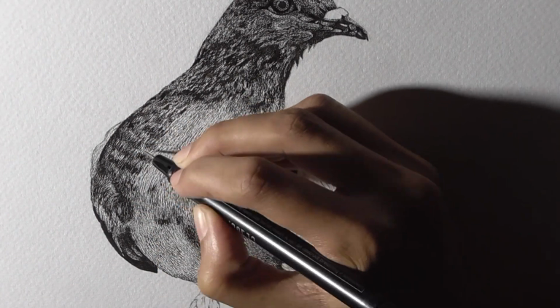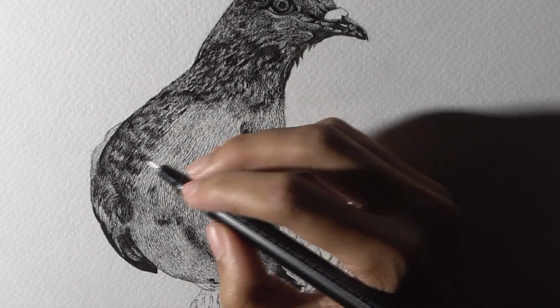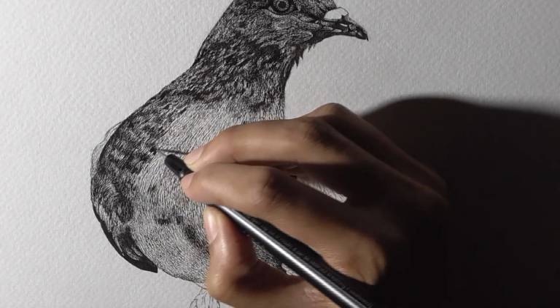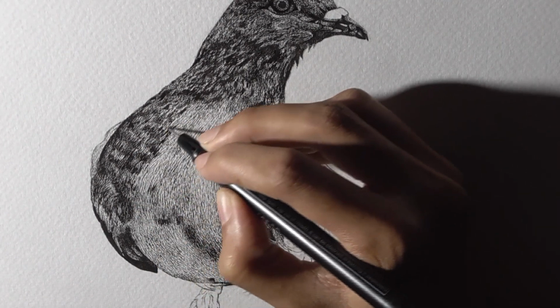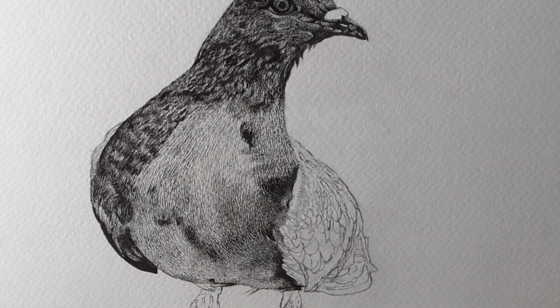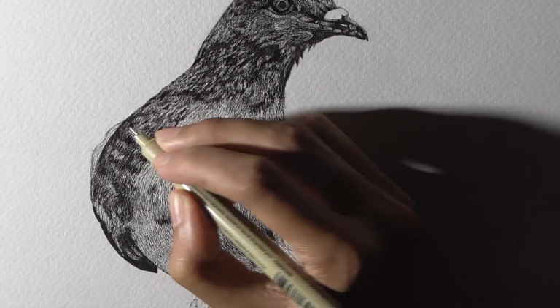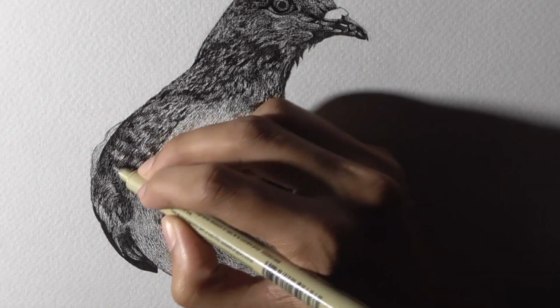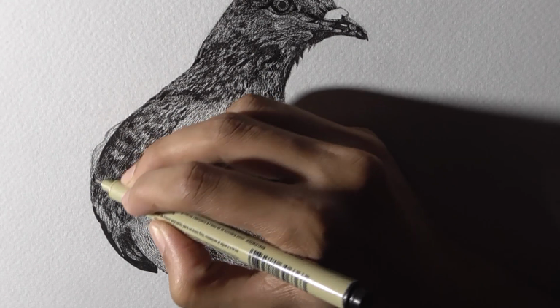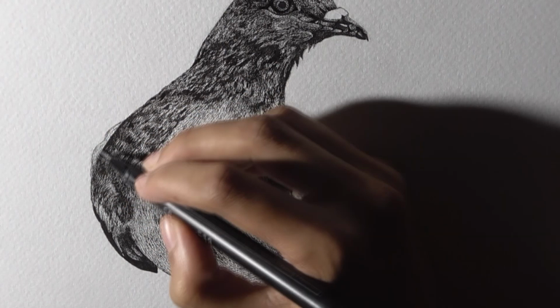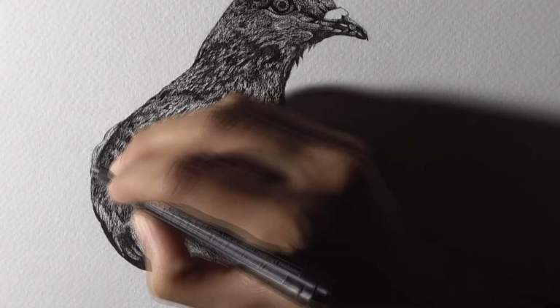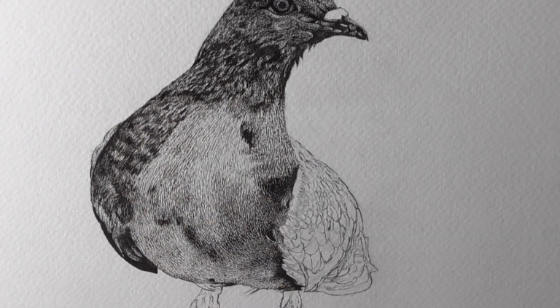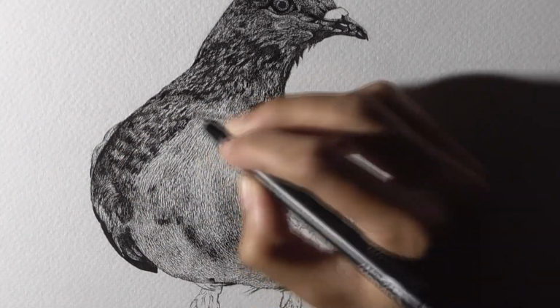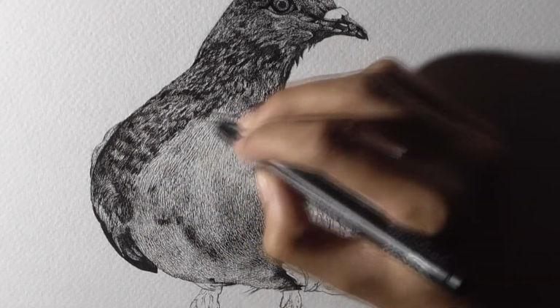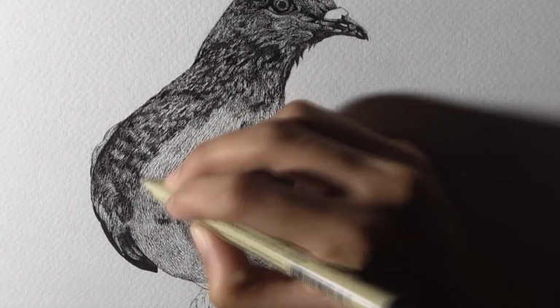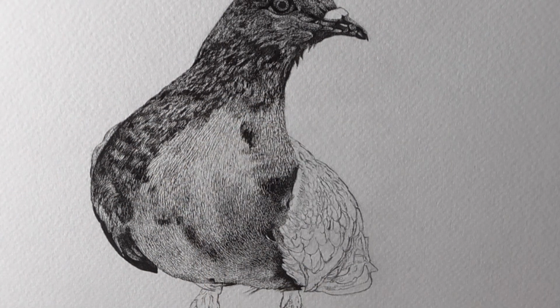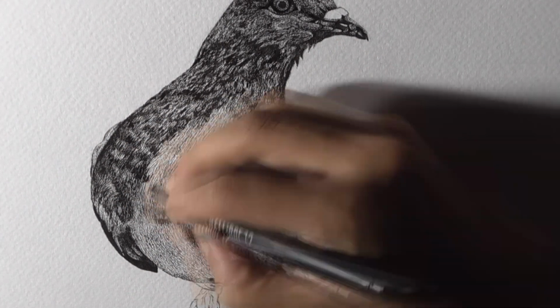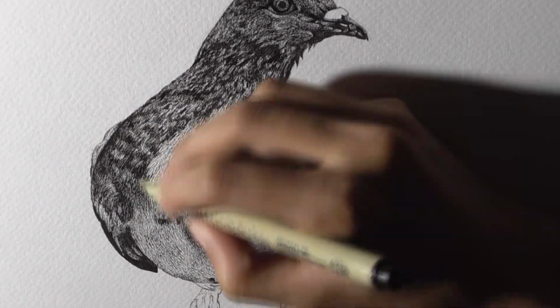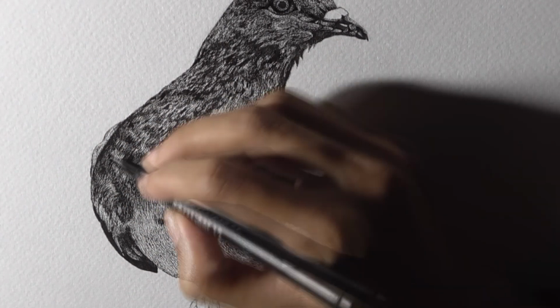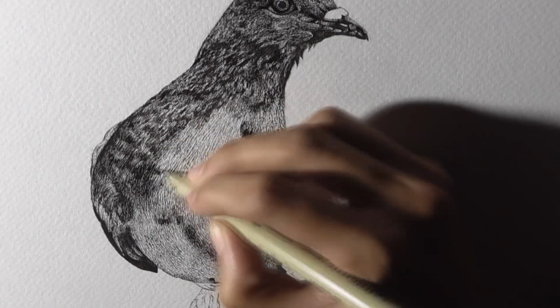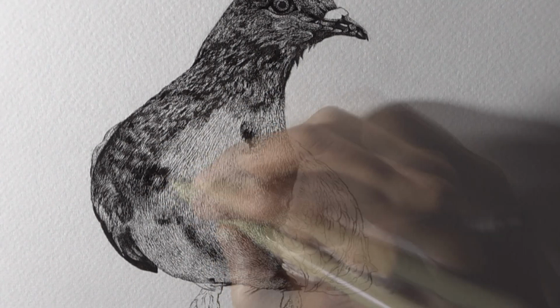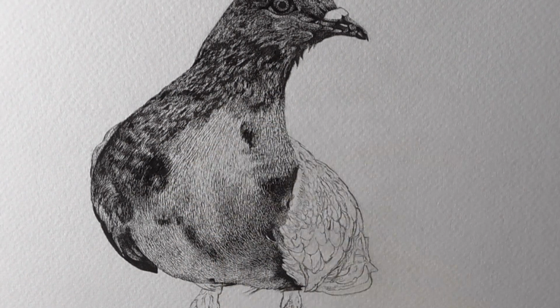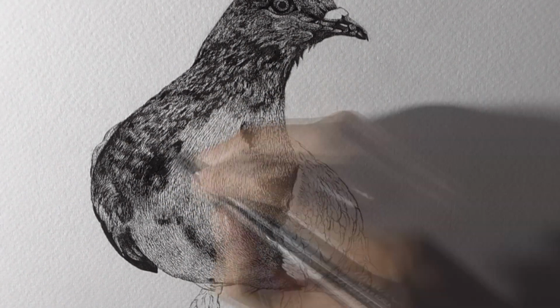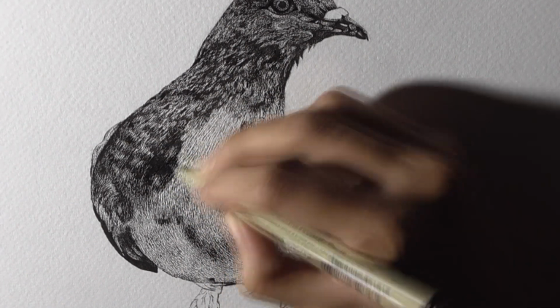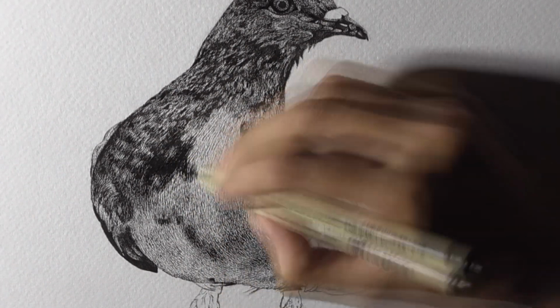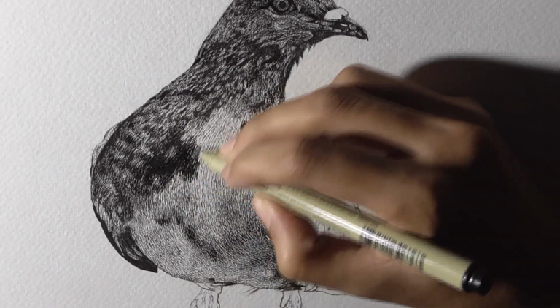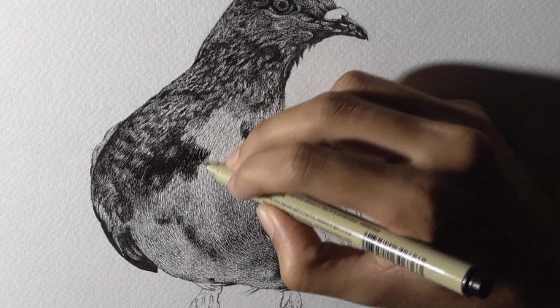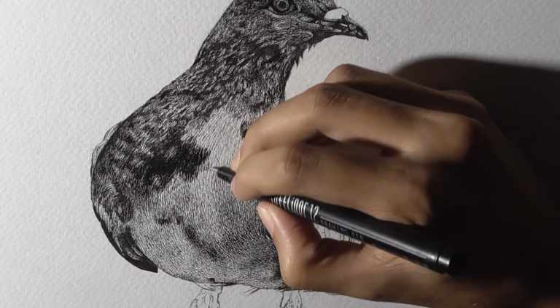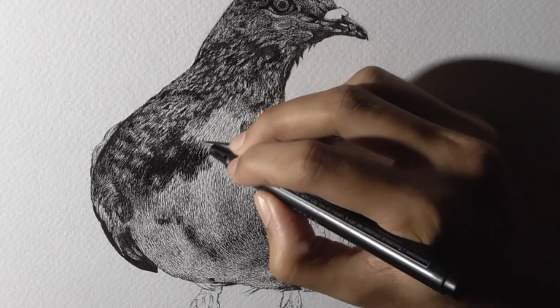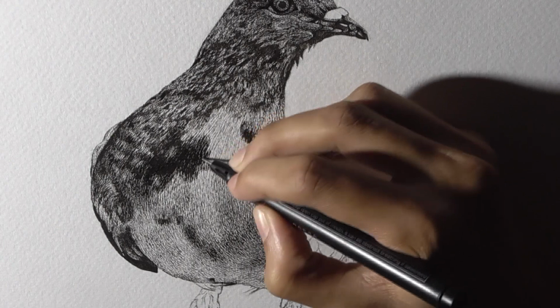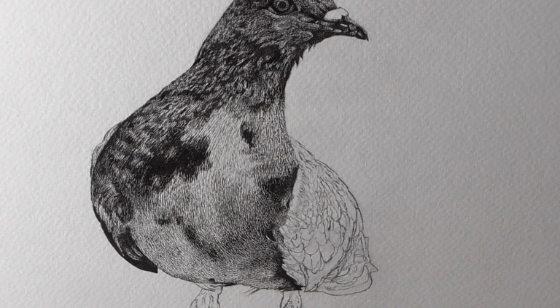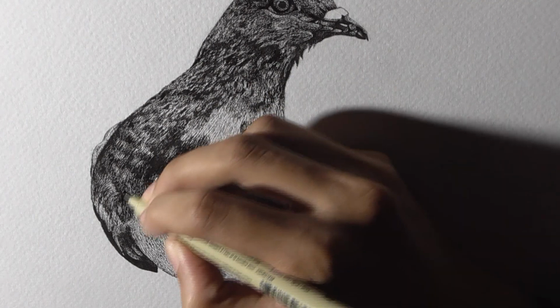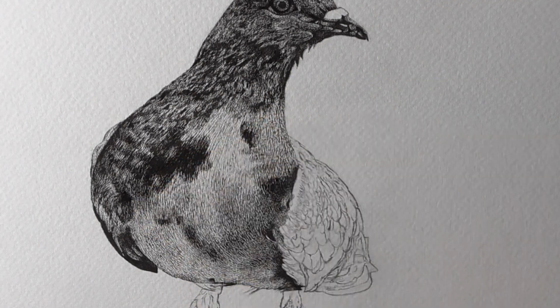Now there is an important tip: dark necessarily doesn't mean to produce strokes with heavy pressure. You can also produce dark shadows by increasing the density of your strokes. In that case, you neither damage the tooth of the paper and still get very decent darker values.